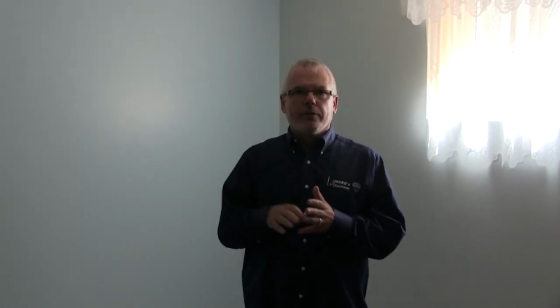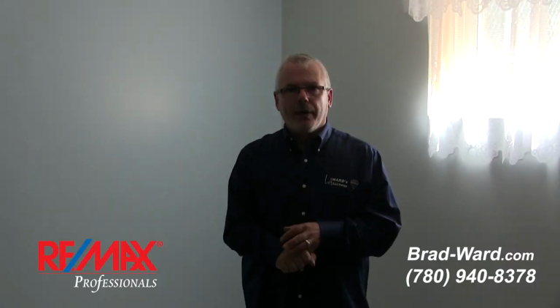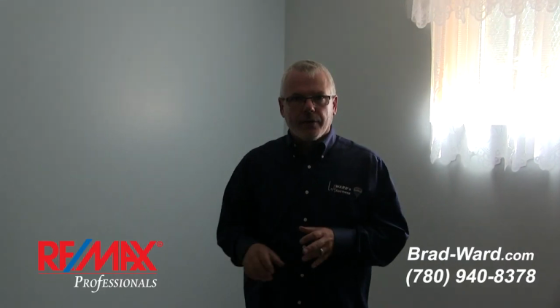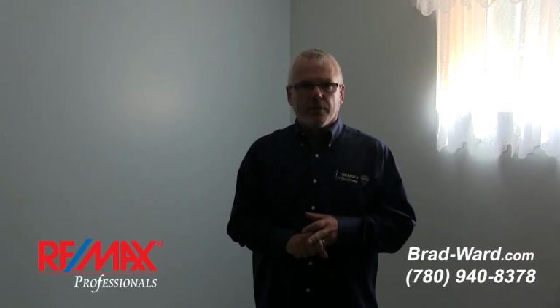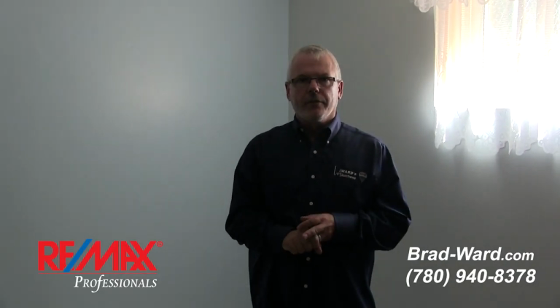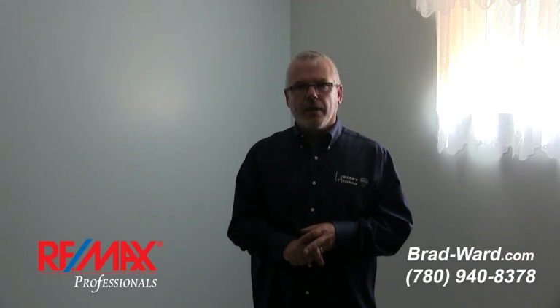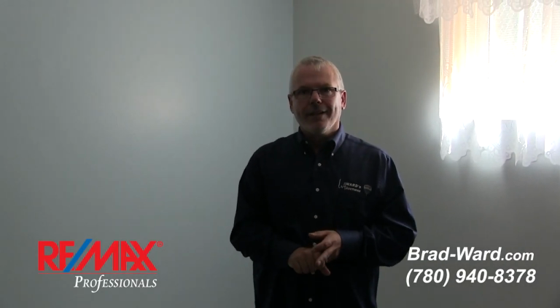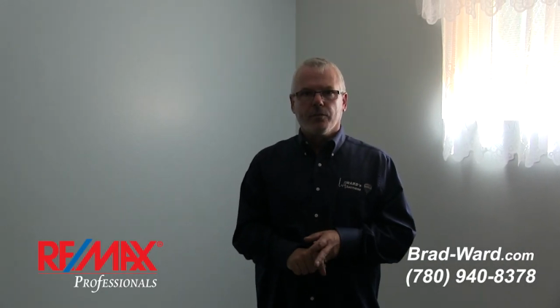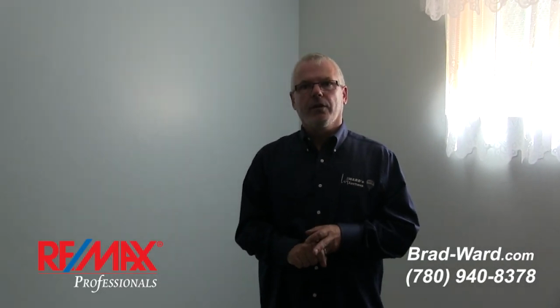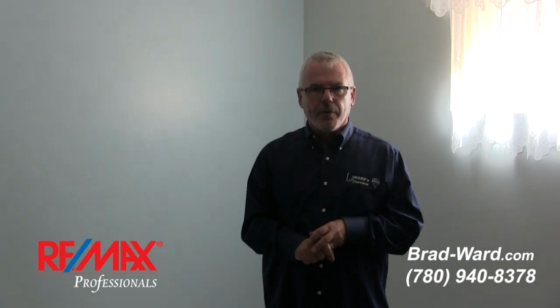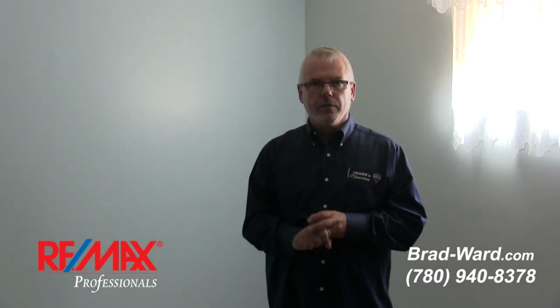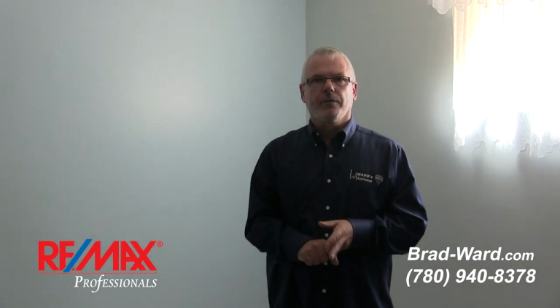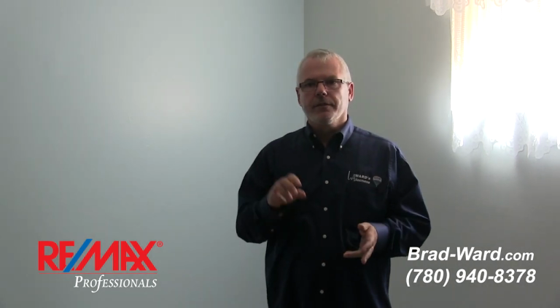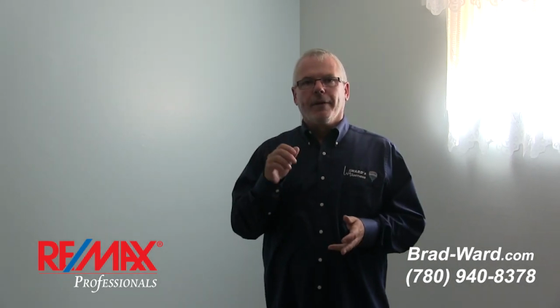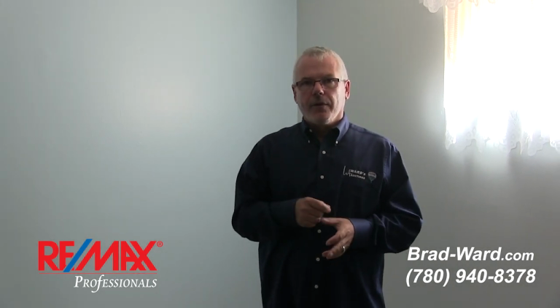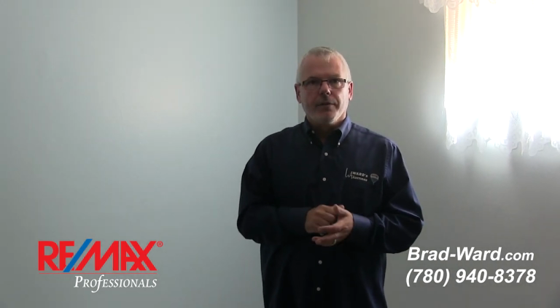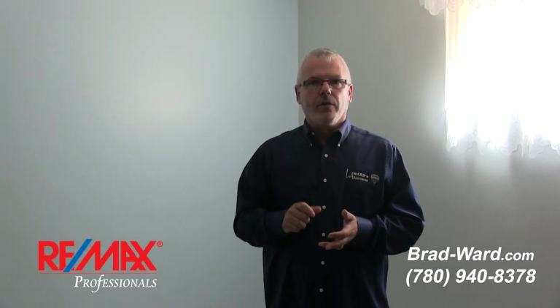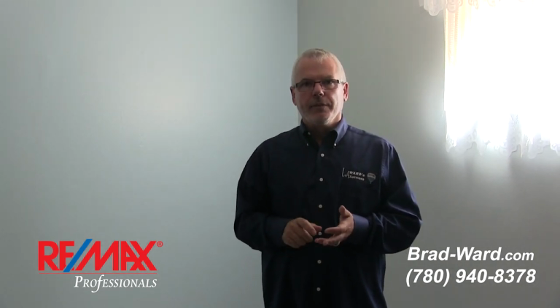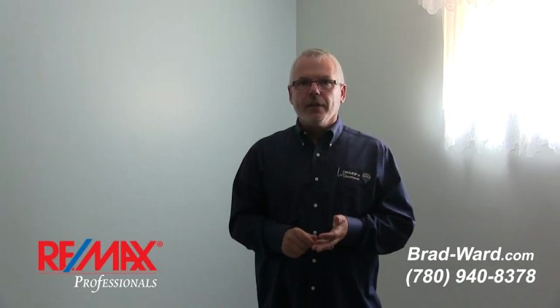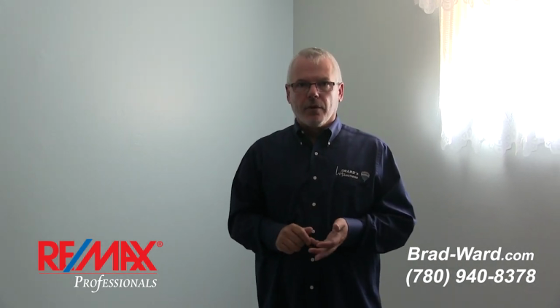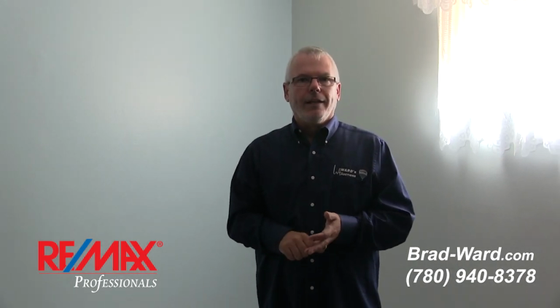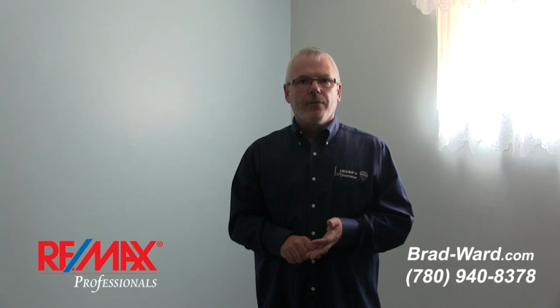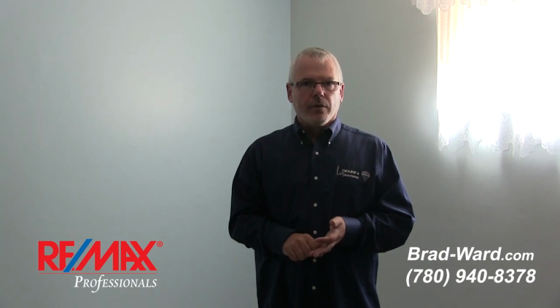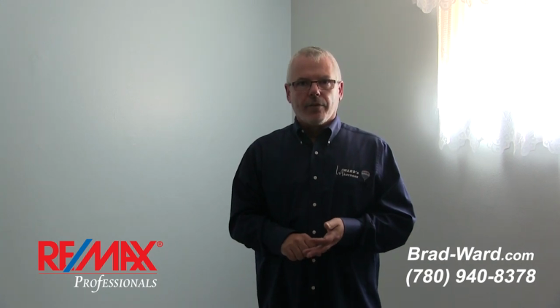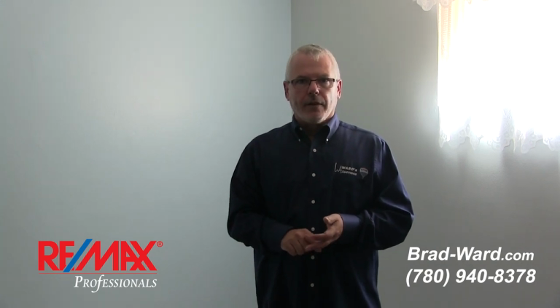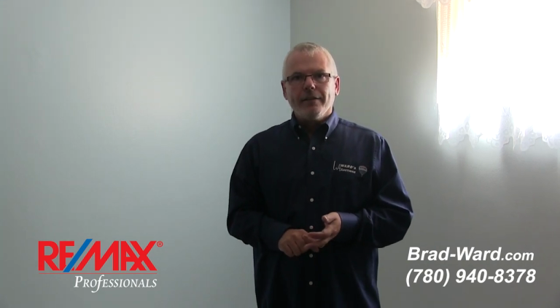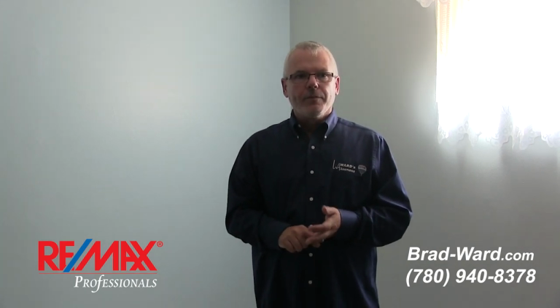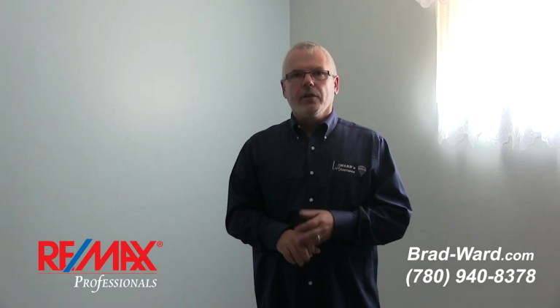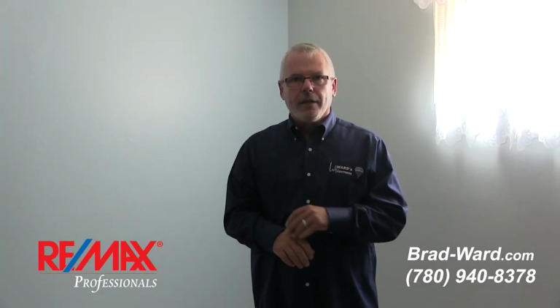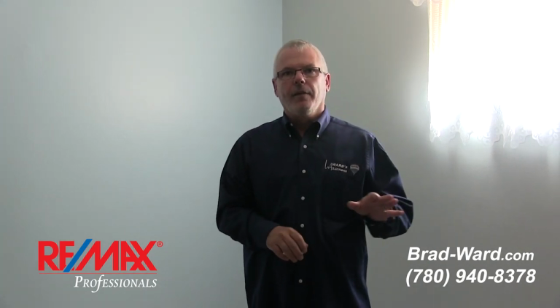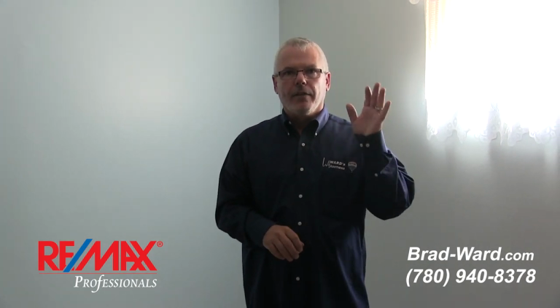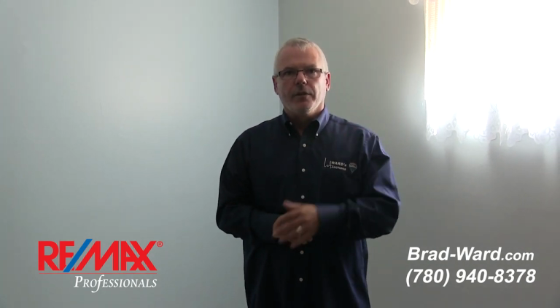There are going to be open houses for this property, so keep an eye on brad-ward.com. I am Brad Ward, RE/MAX Professionals. My cell phone number is the best way to get a hold of me: 780-940-8378. Absolutely call me anytime you like, and thanks for watching.